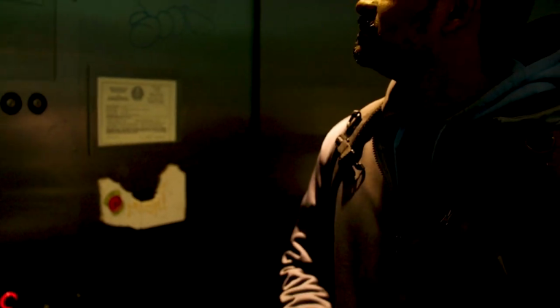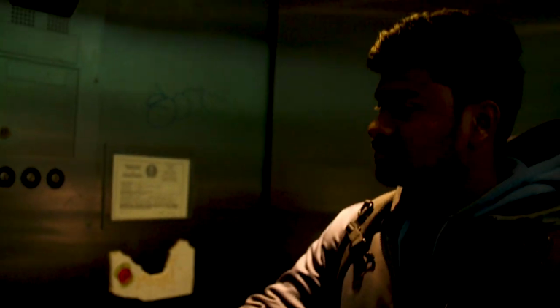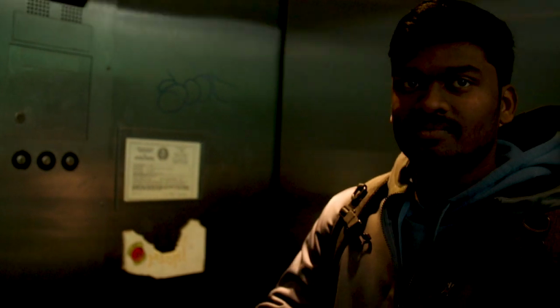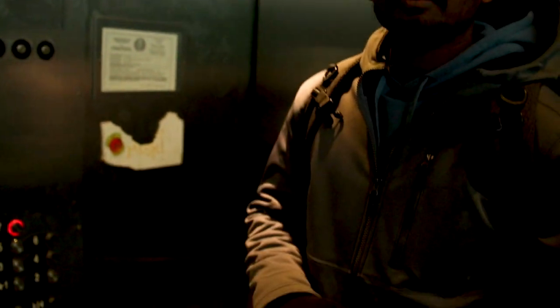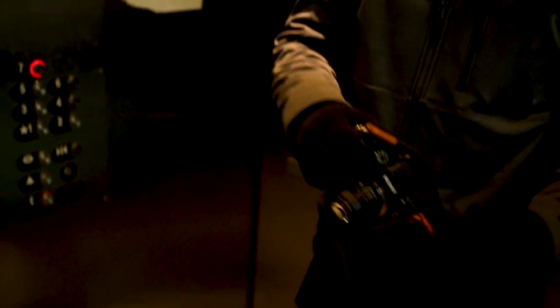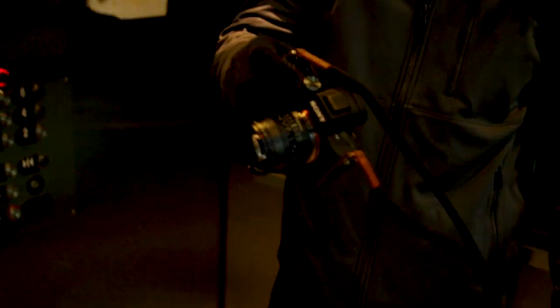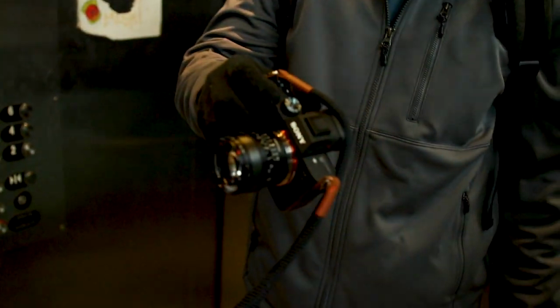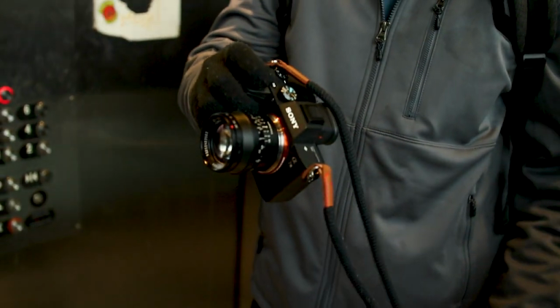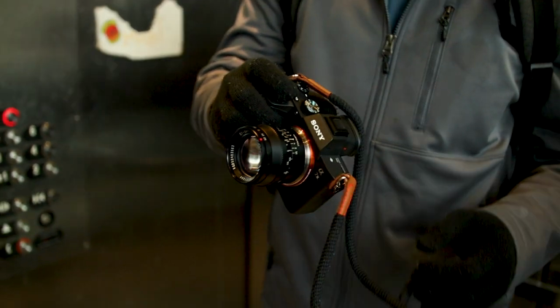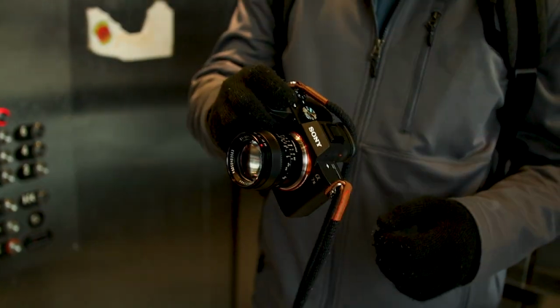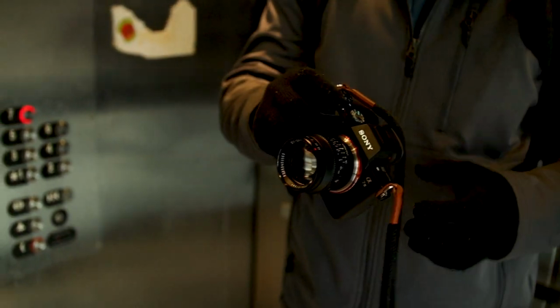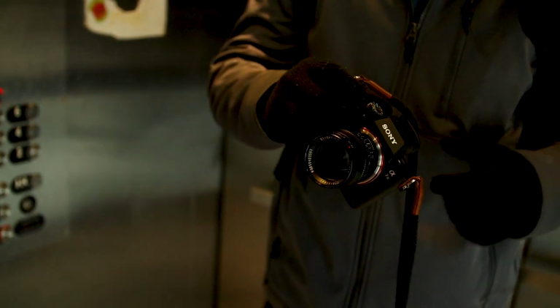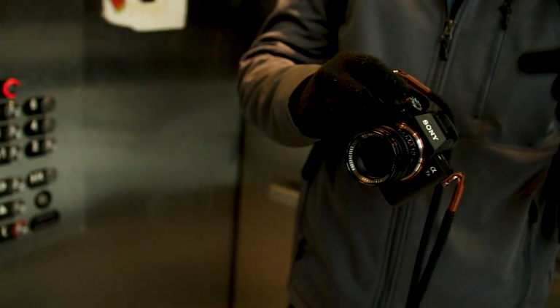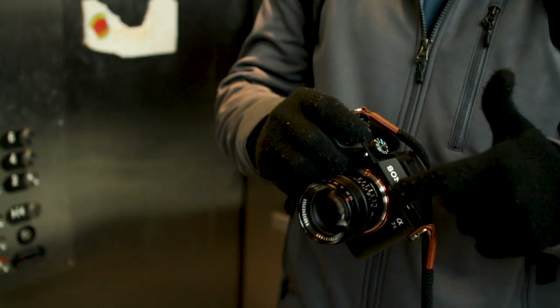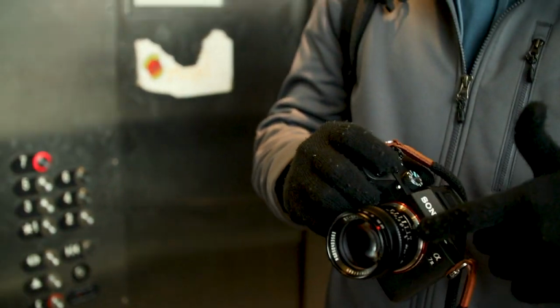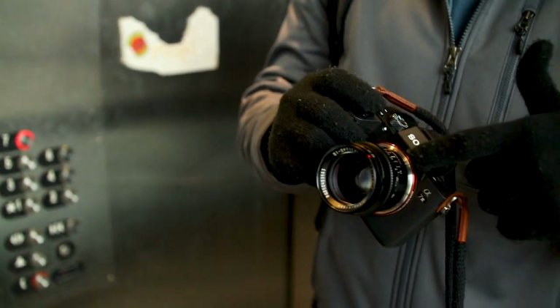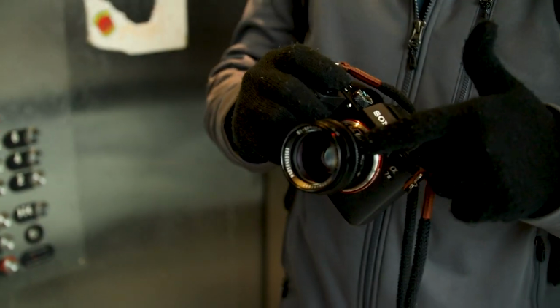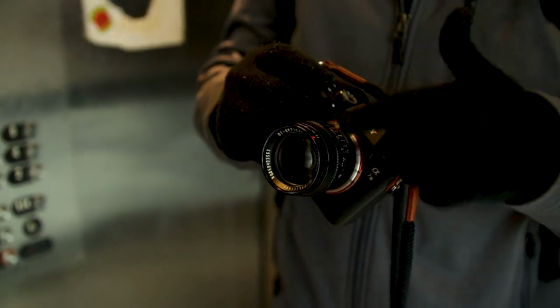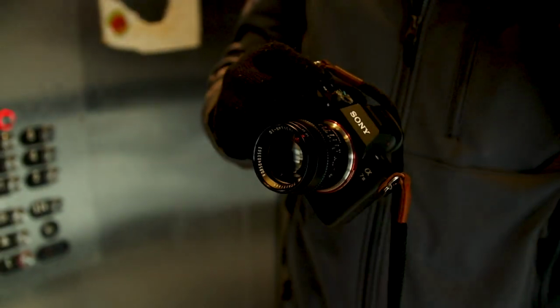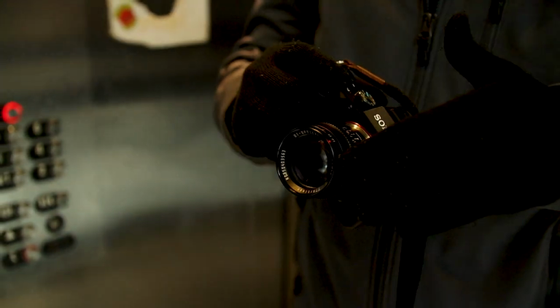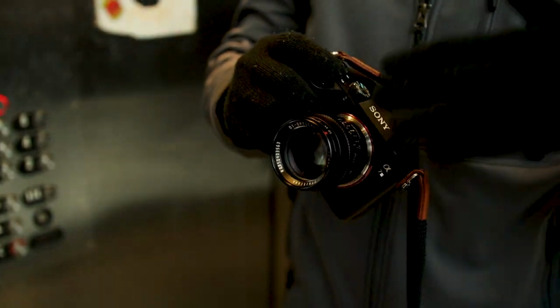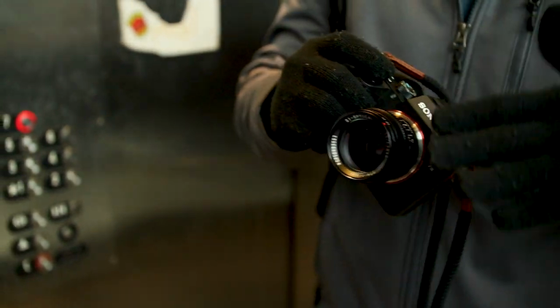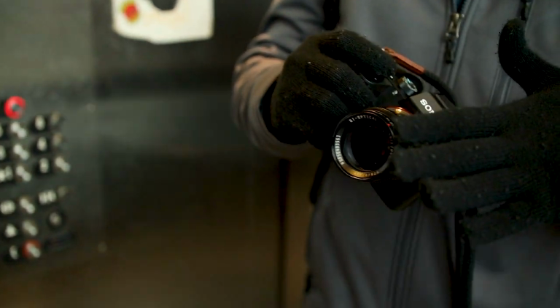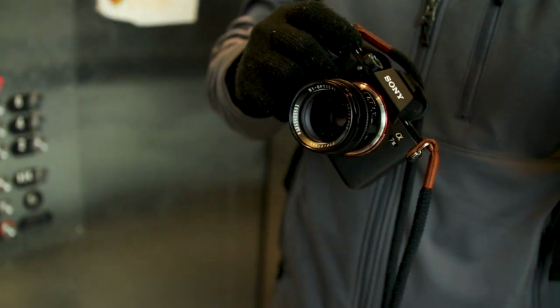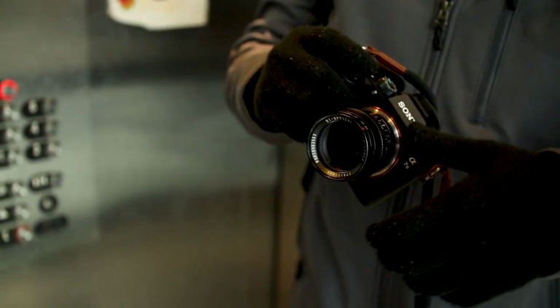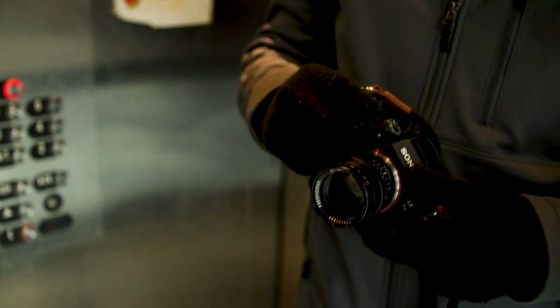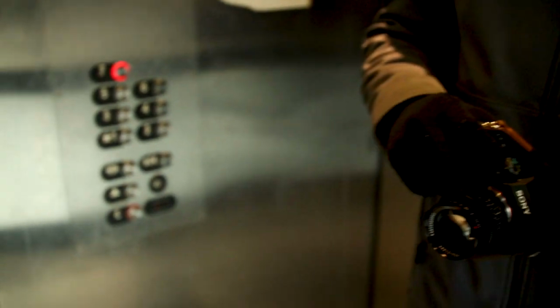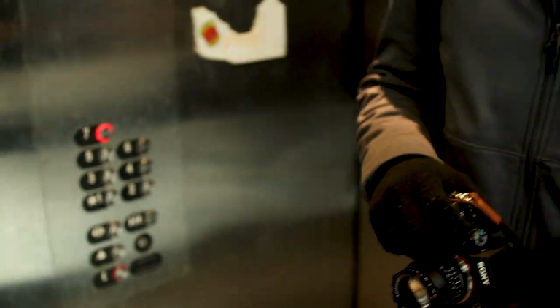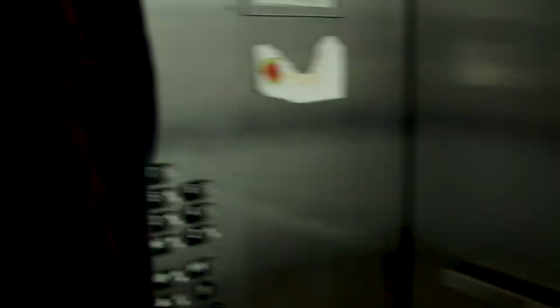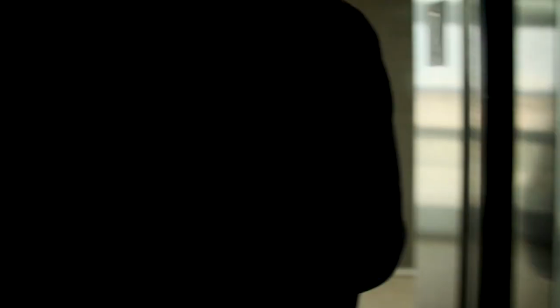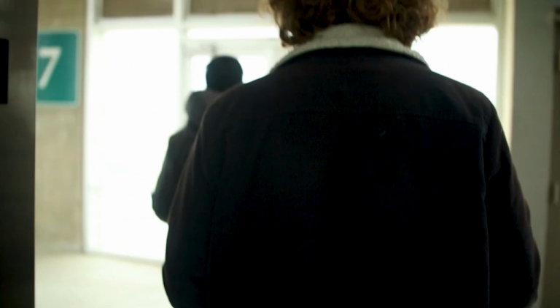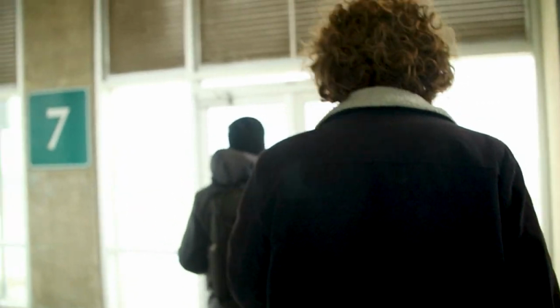Sanjay, you're rocking a Sony — was it the A7 III? Yeah, on a 51.2 lens, but it's APS-C, so it'll be like 85 for me.